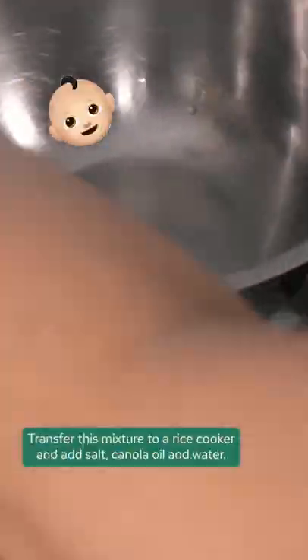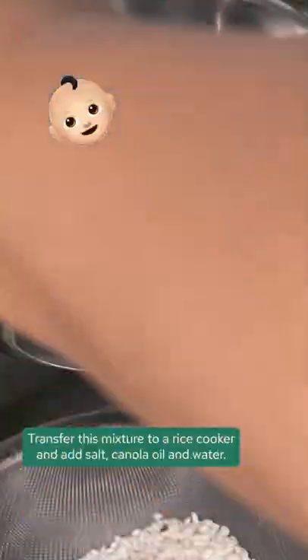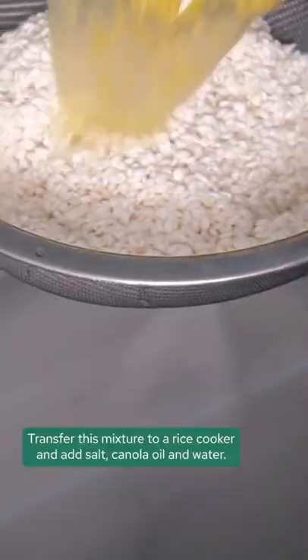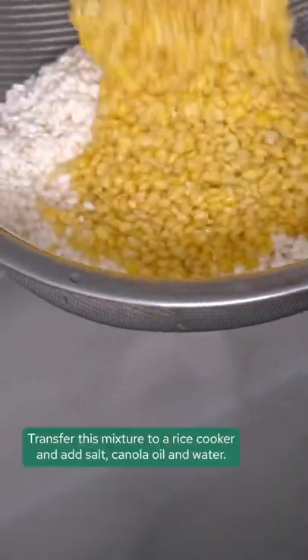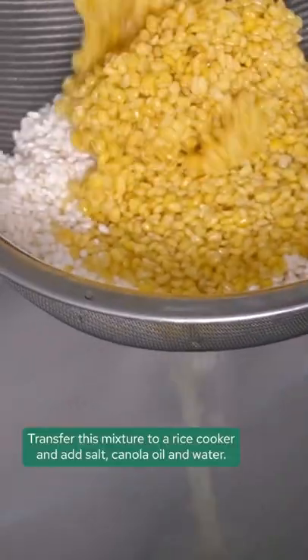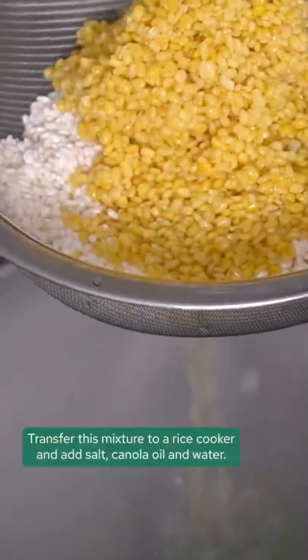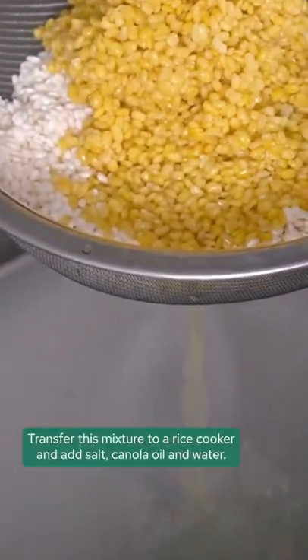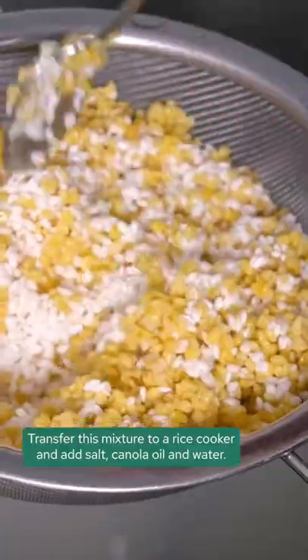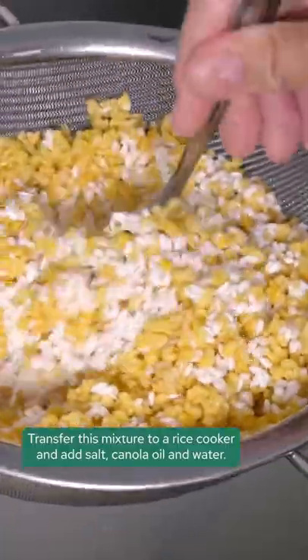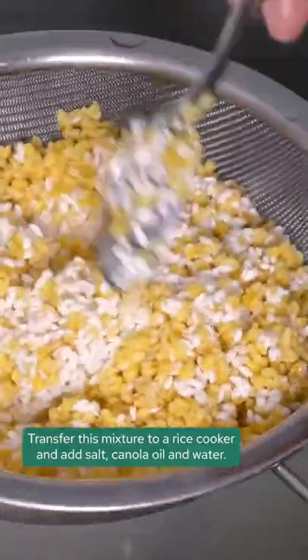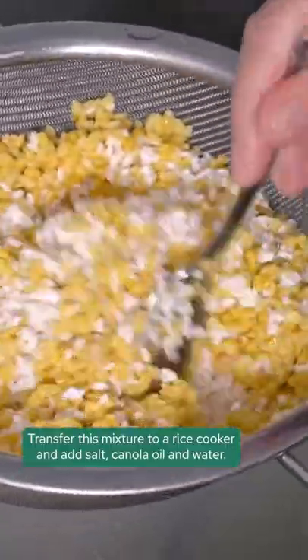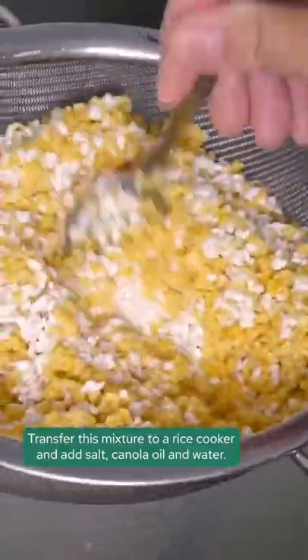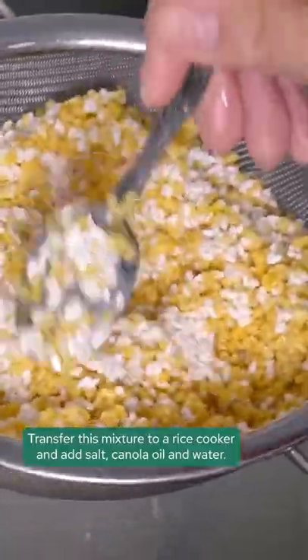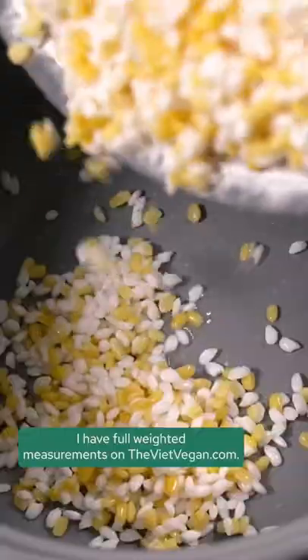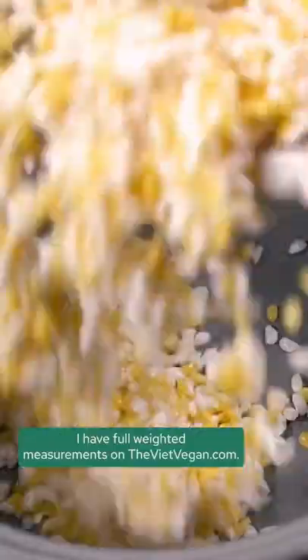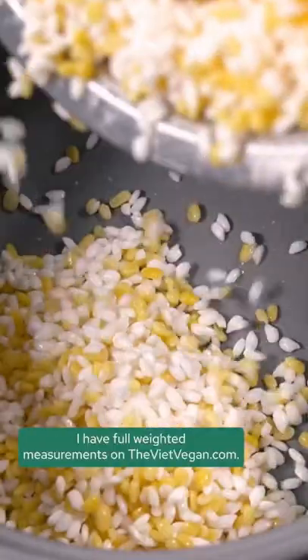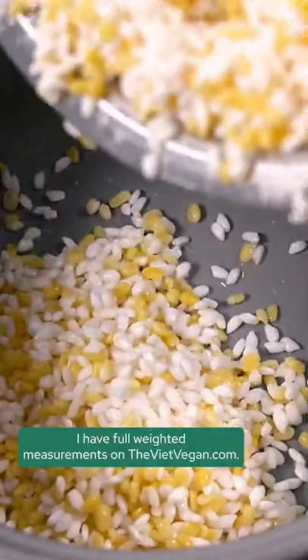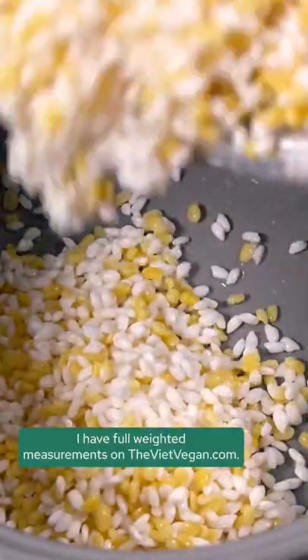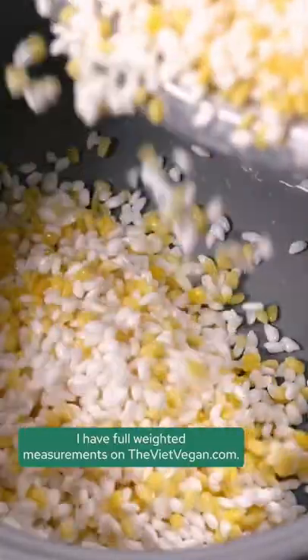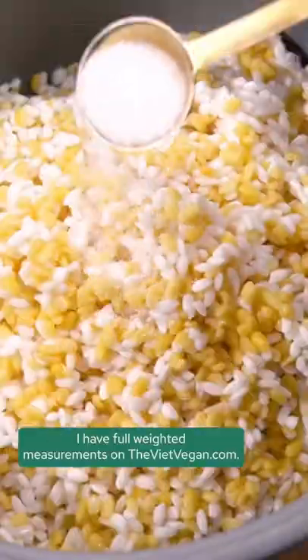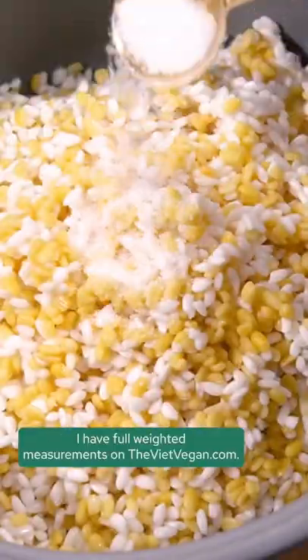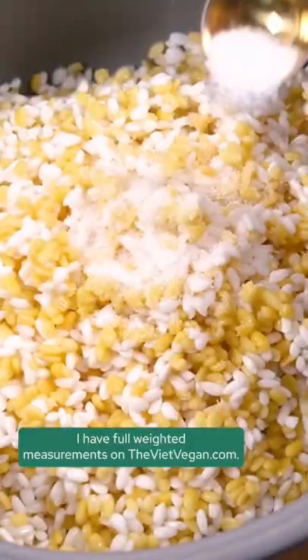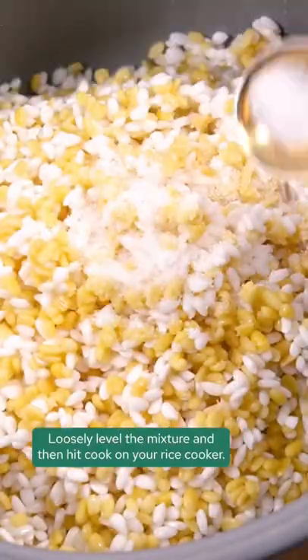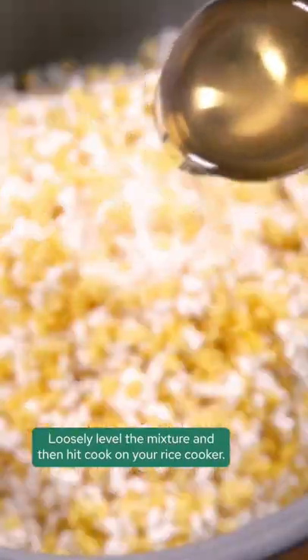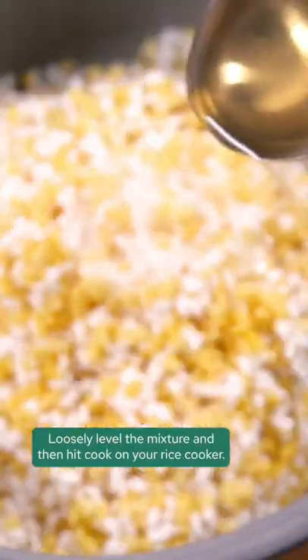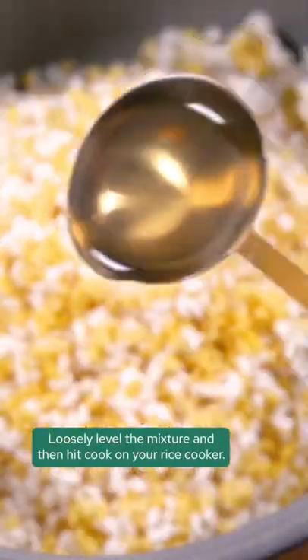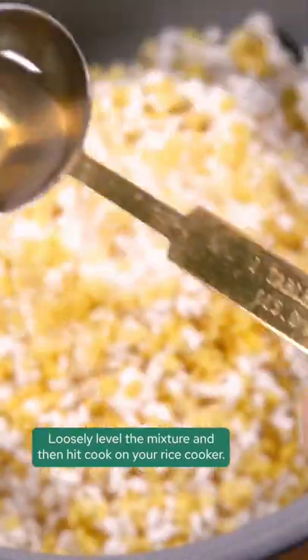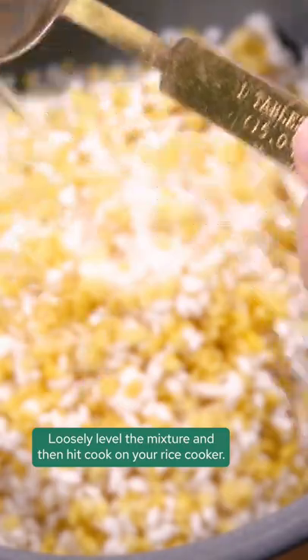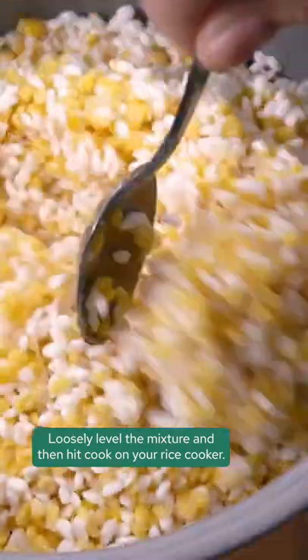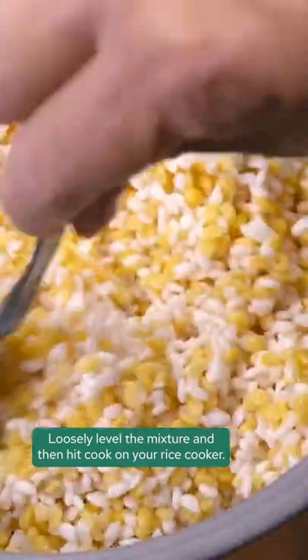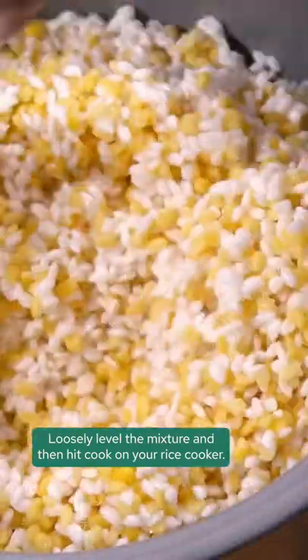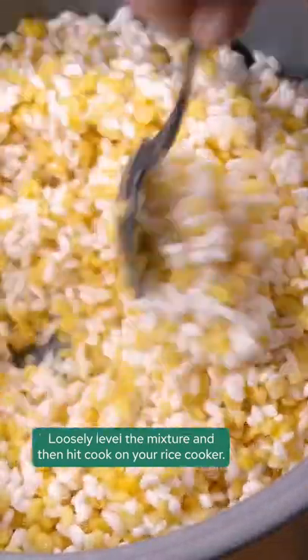Transfer this mixture to a rice cooker and add salt, canola oil, and water. I have full weighted measurements on theveatvegan.com. Loosely level the mixture and then hit cook on your rice cooker.